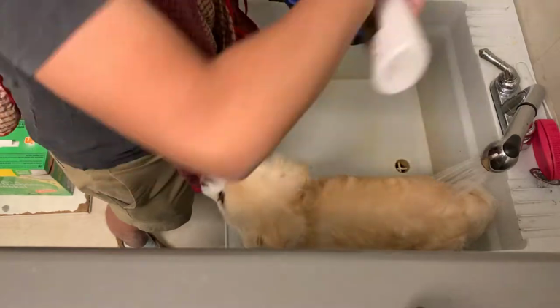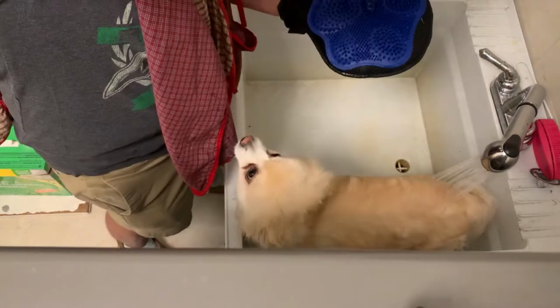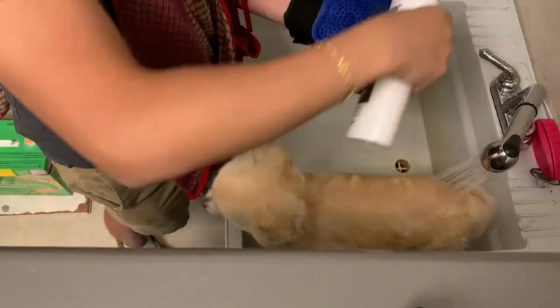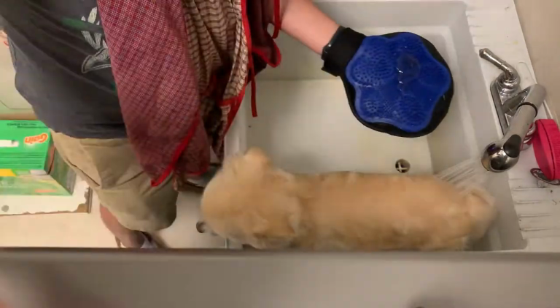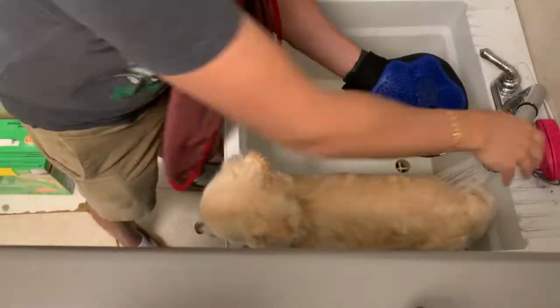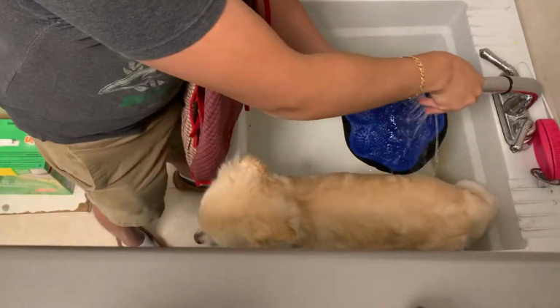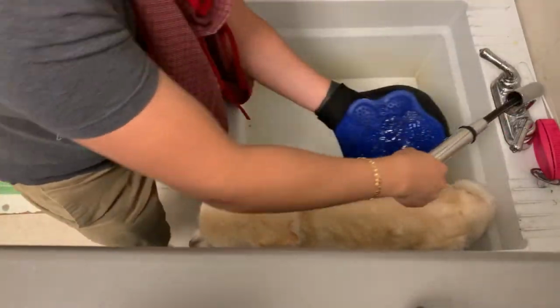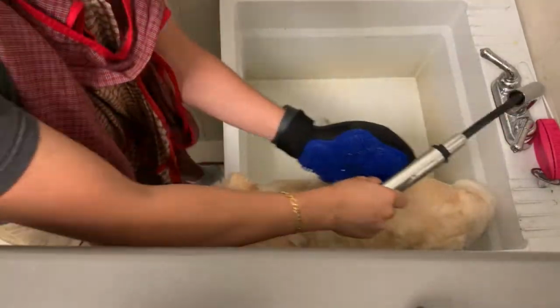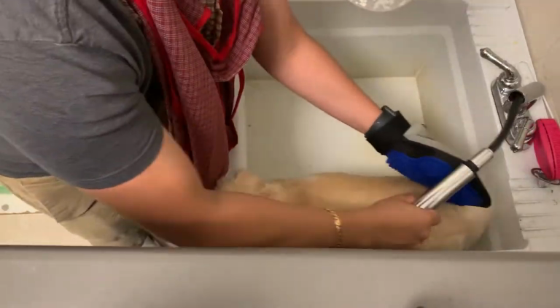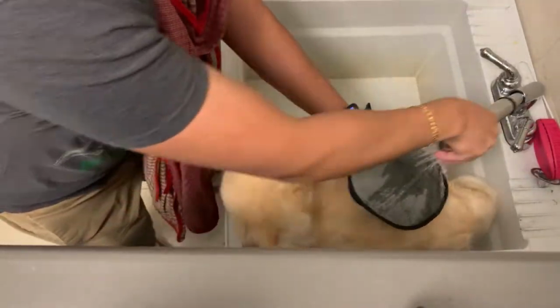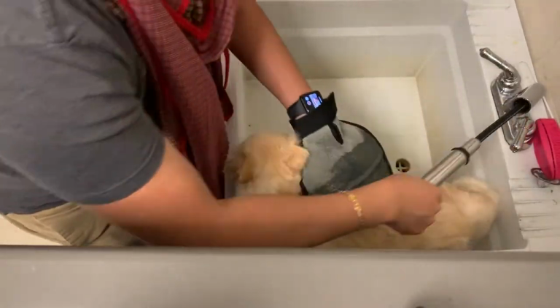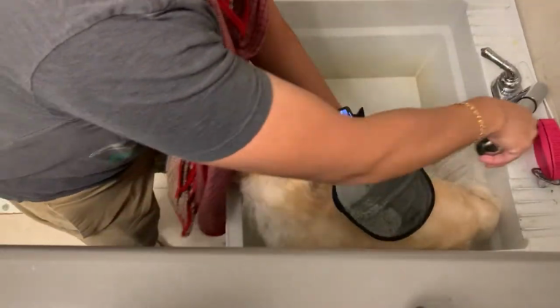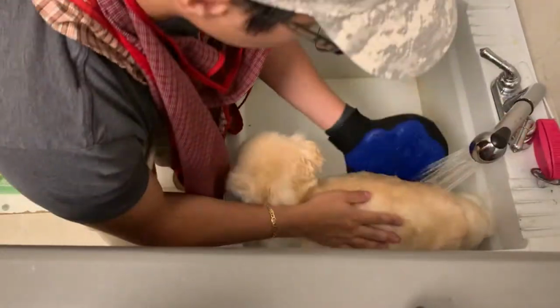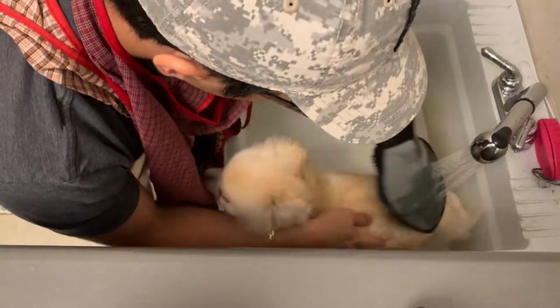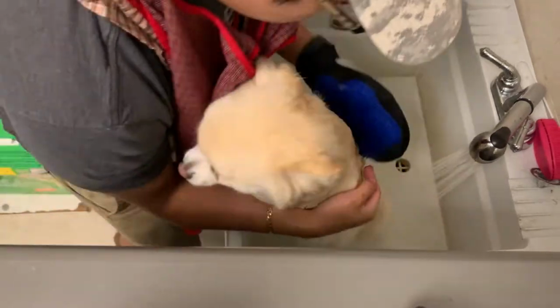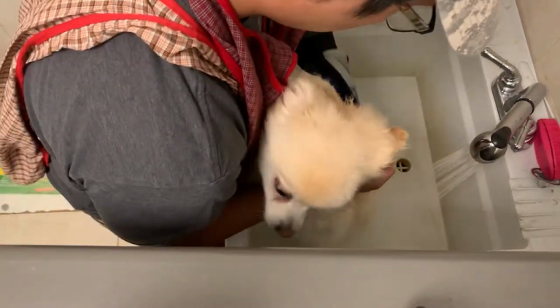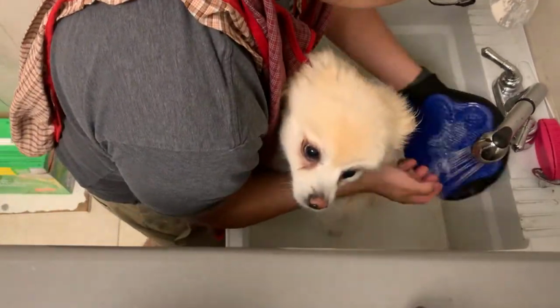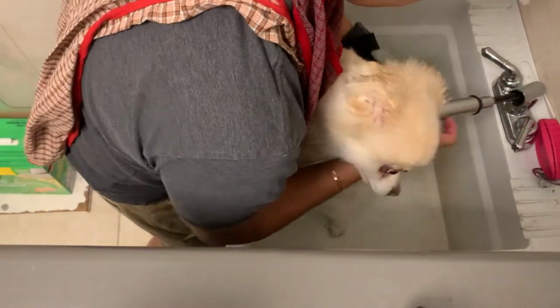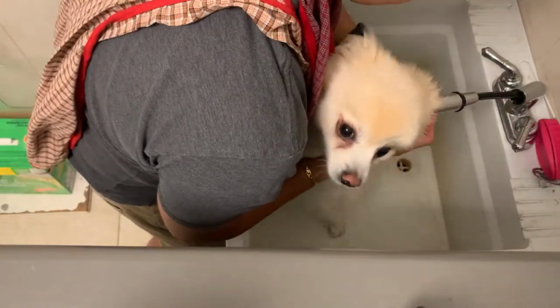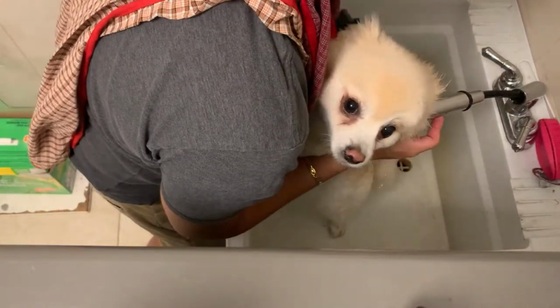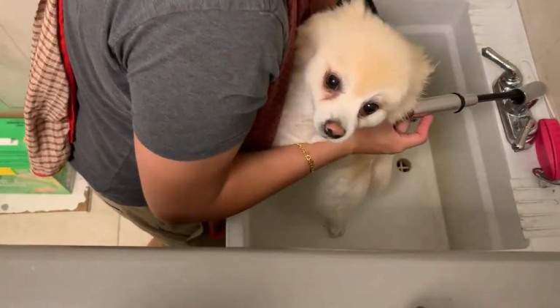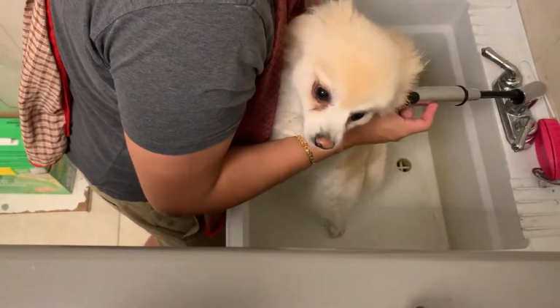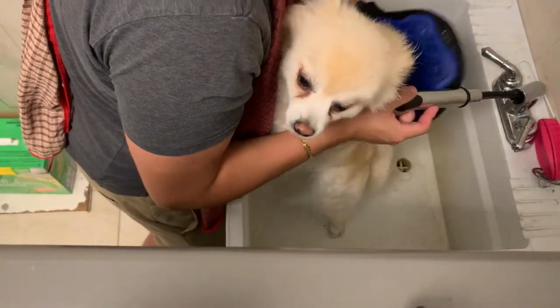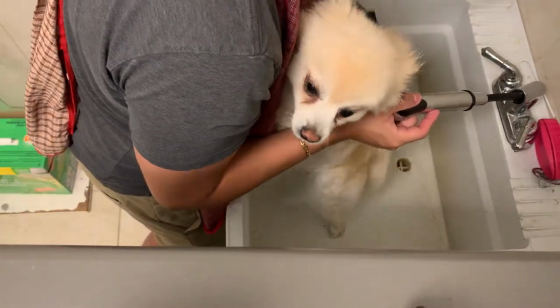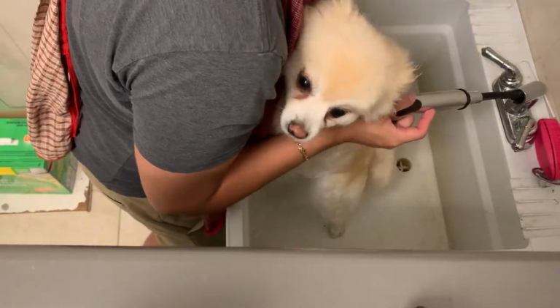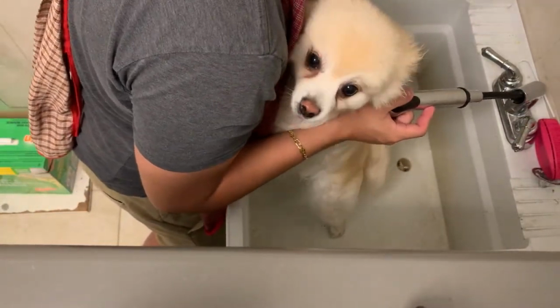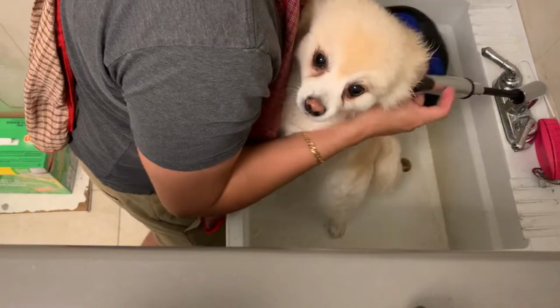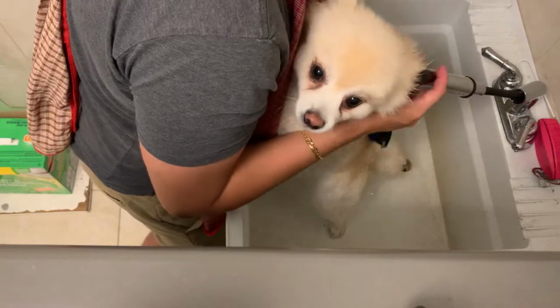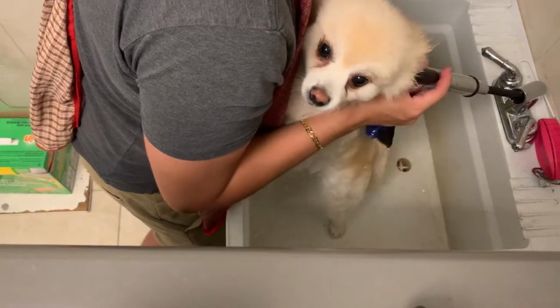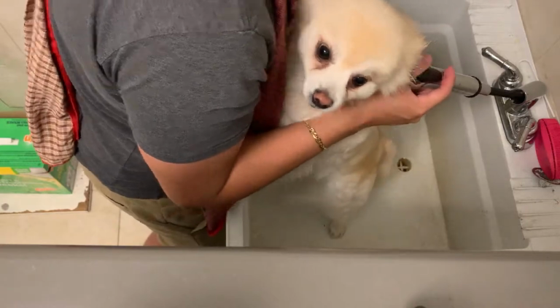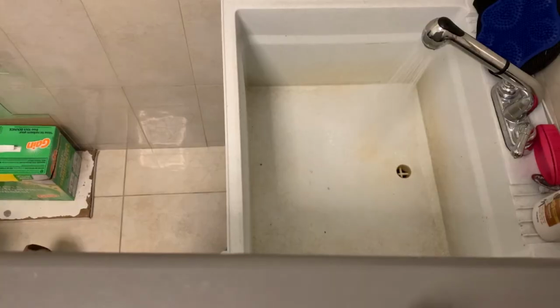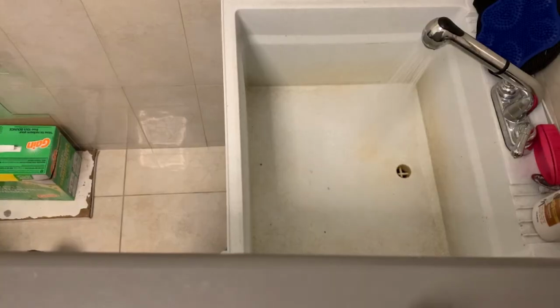The shampoo I use for him is the Top Paw deodorizing vanilla bean scent. It's very good — it makes him smell like vanilla, and that's my personal favorite ice cream flavor and smell as well.